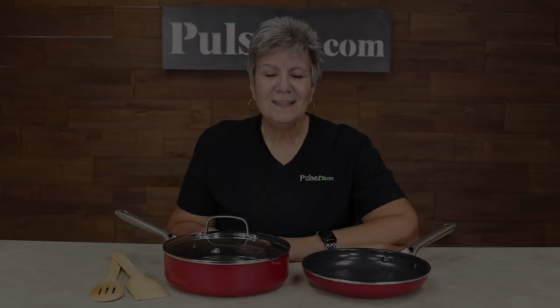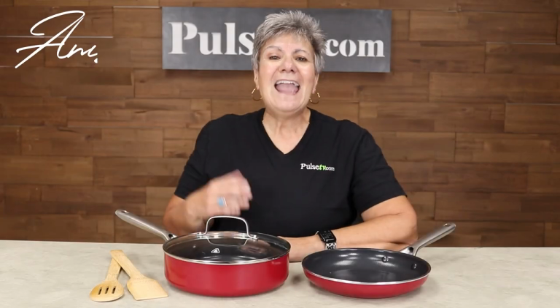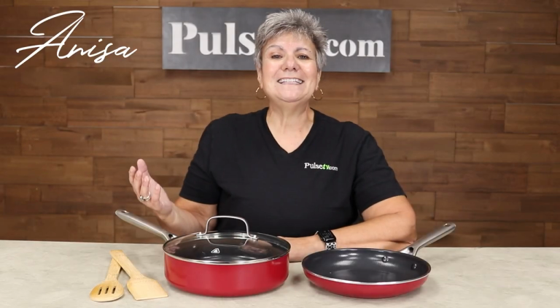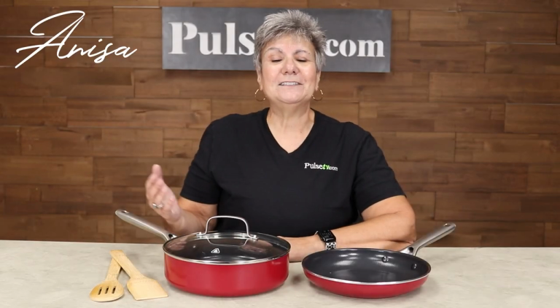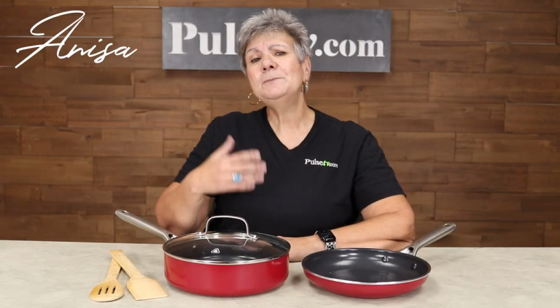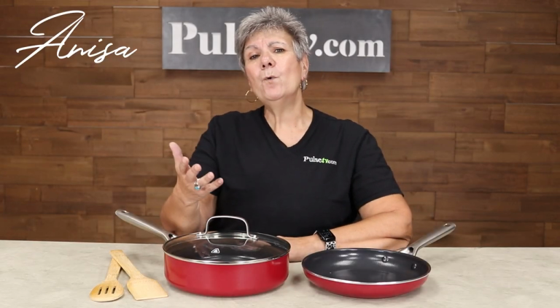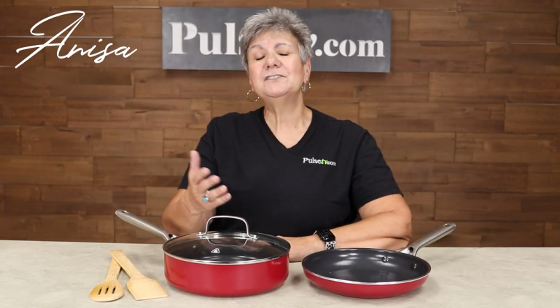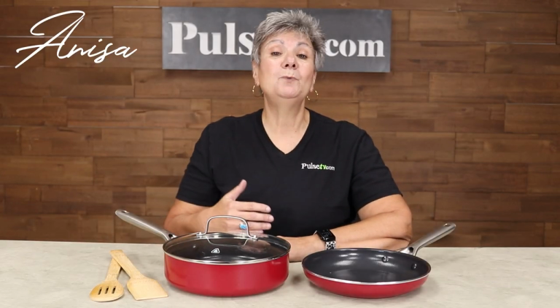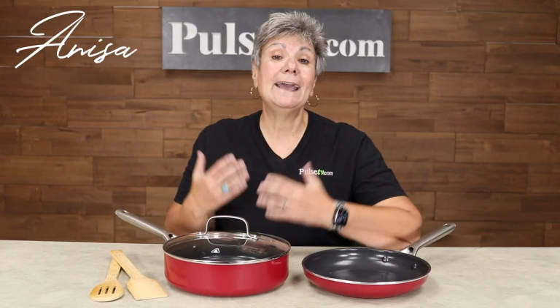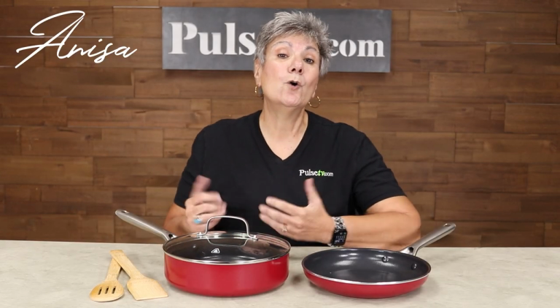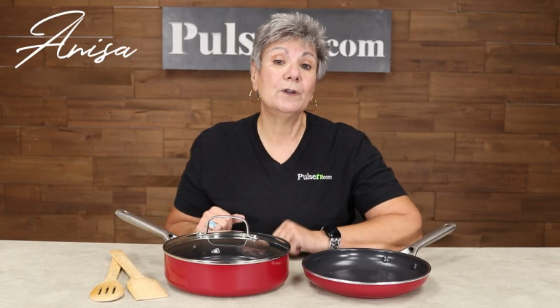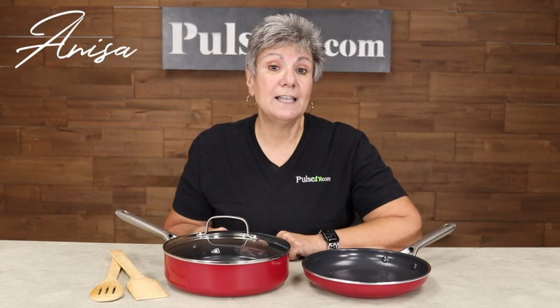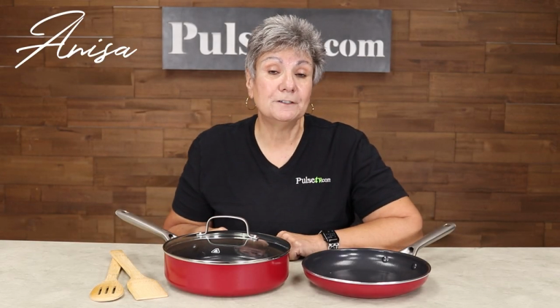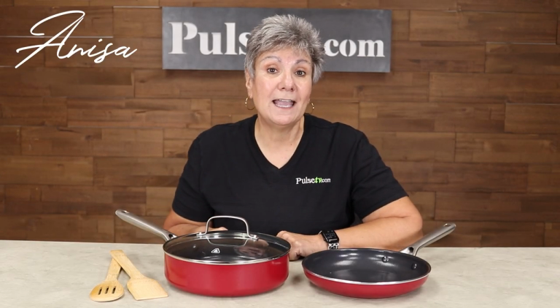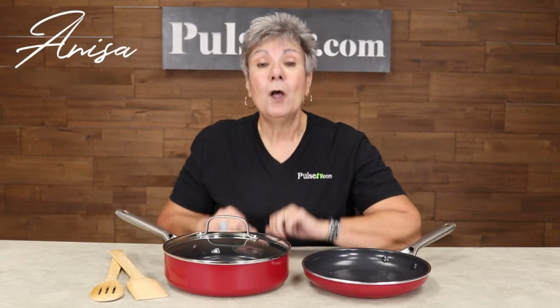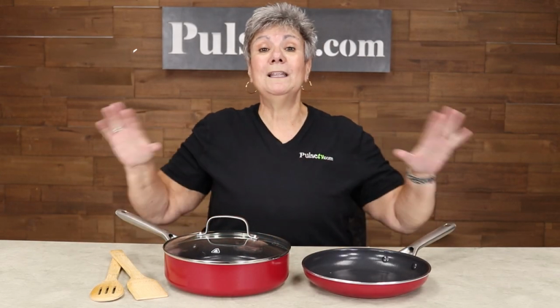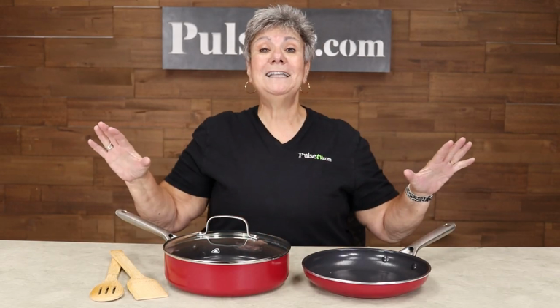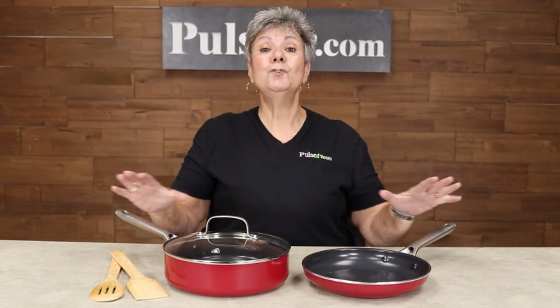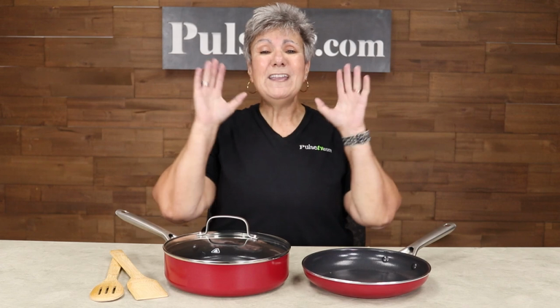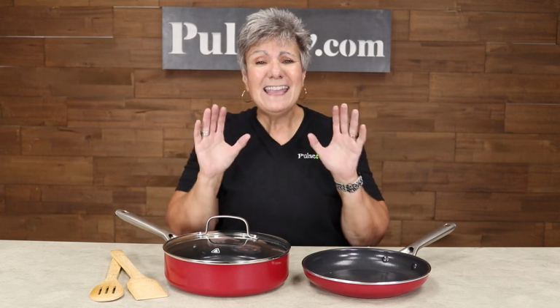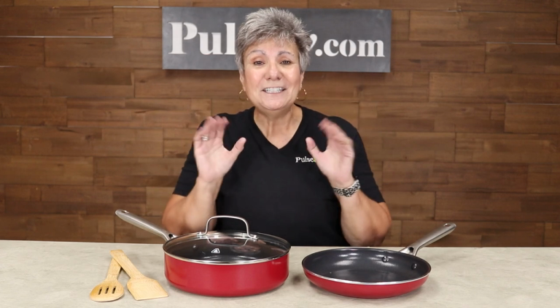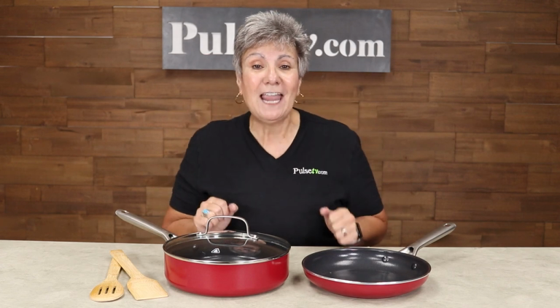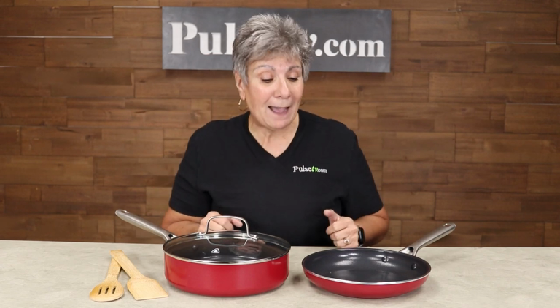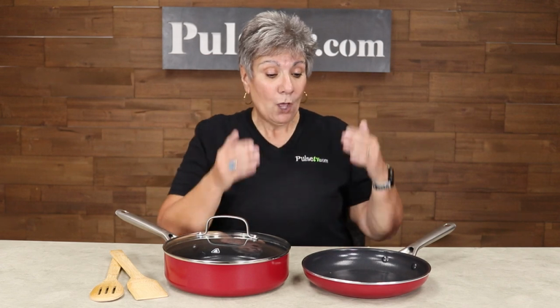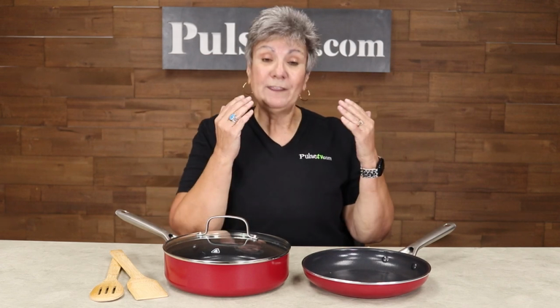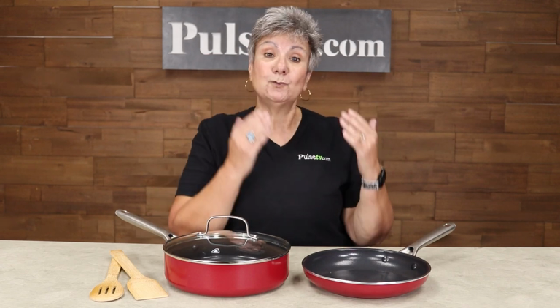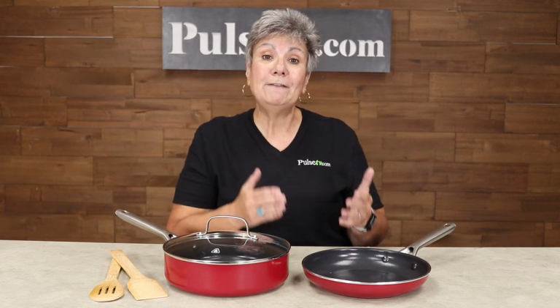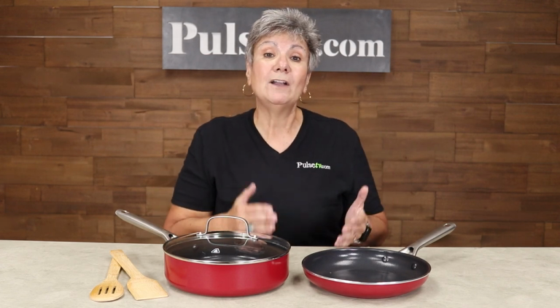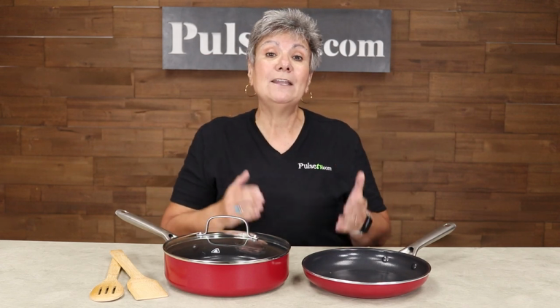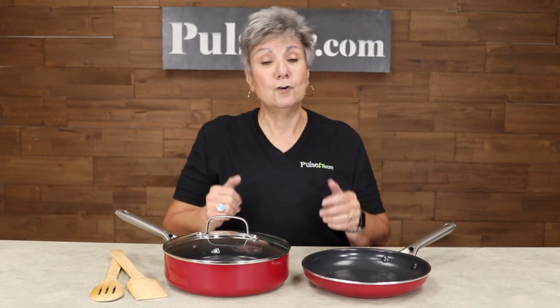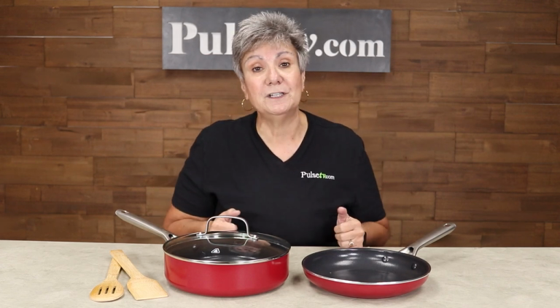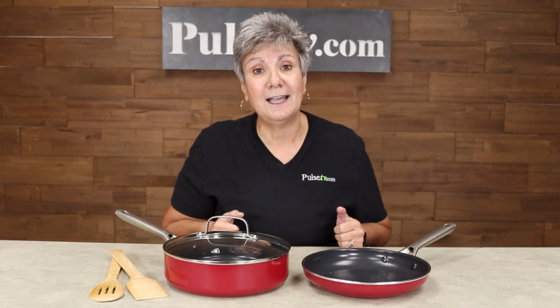Hey, it's Anissa. It's been a while since we've had a cookware set for sale. Well, let me tell you, we've hit the jackpot with this Red Volcano cookware set.